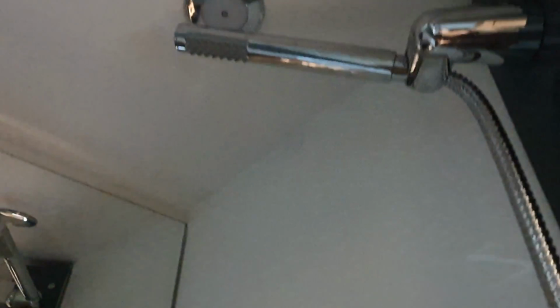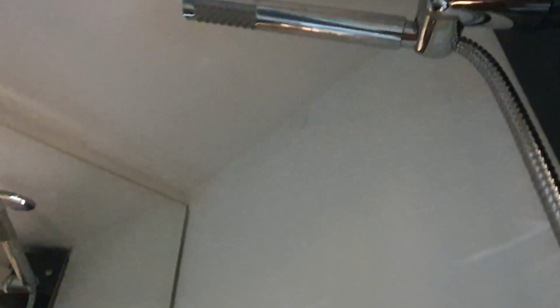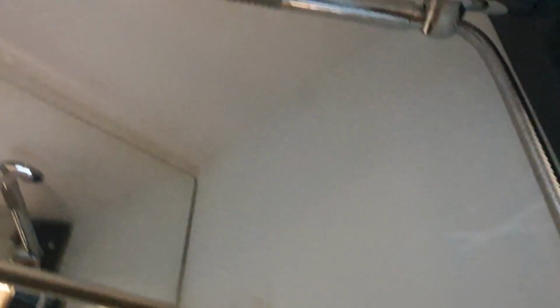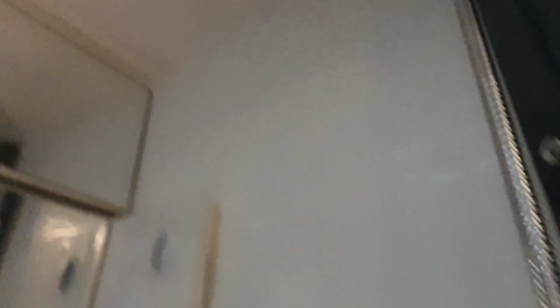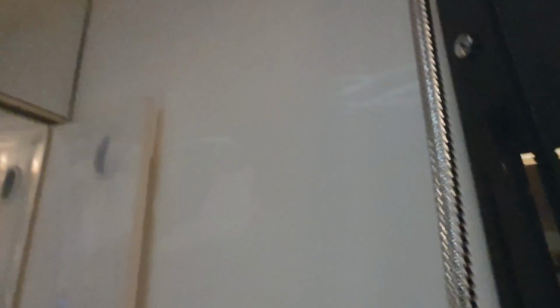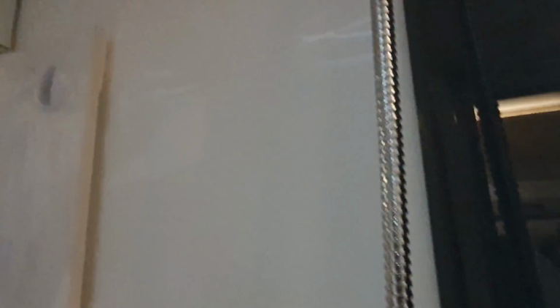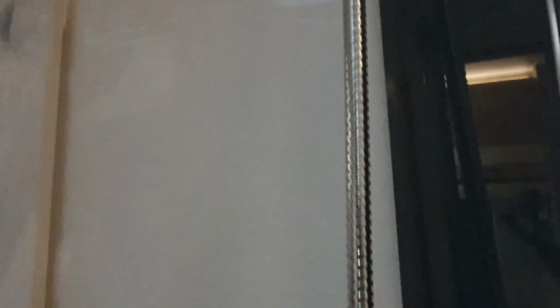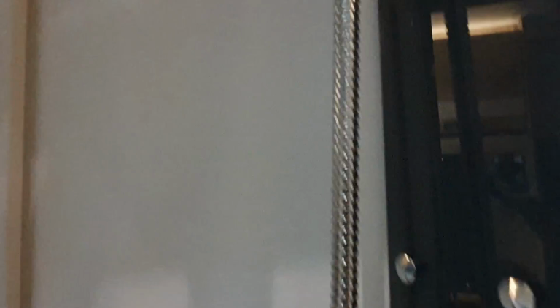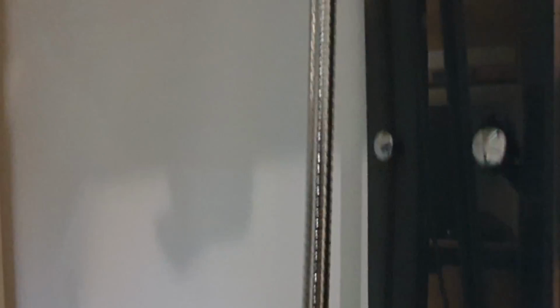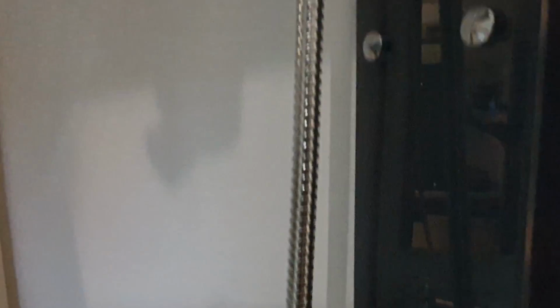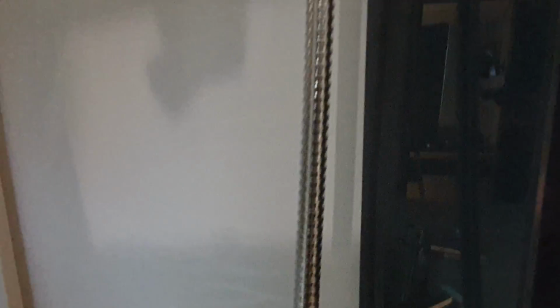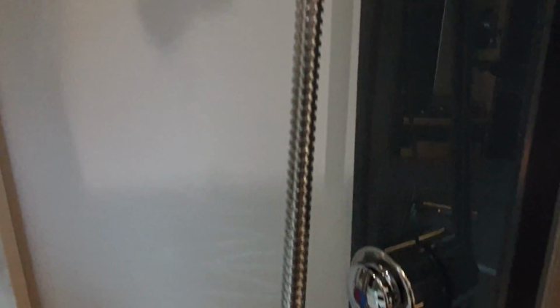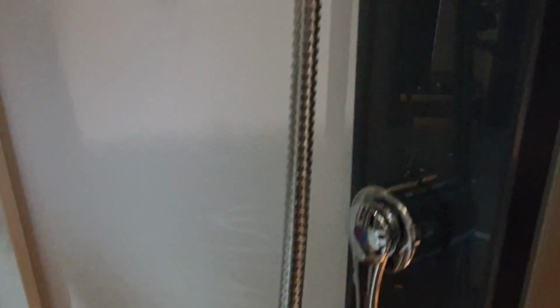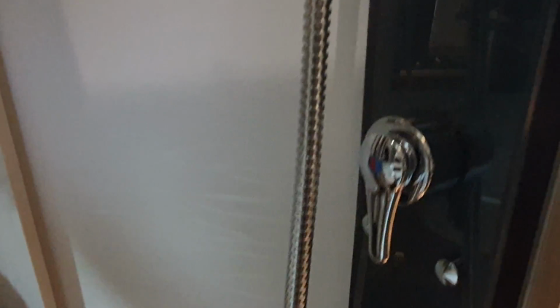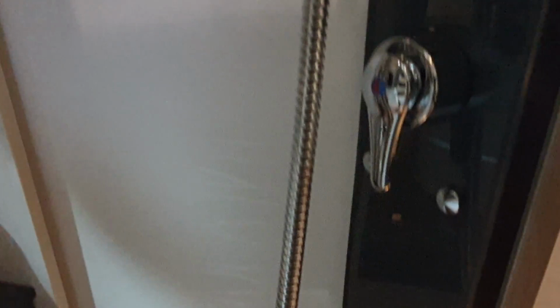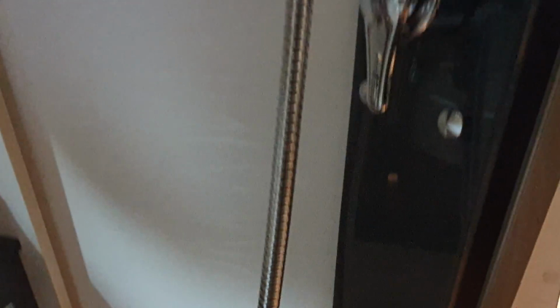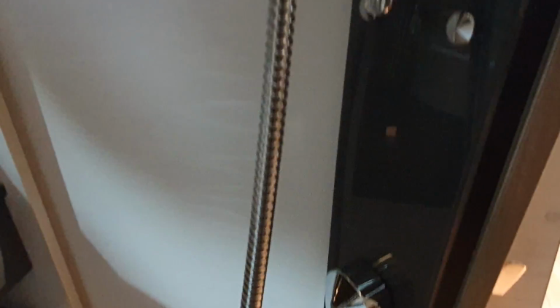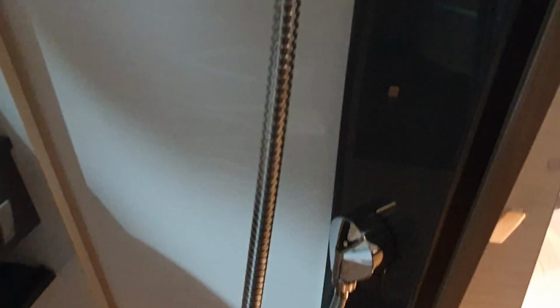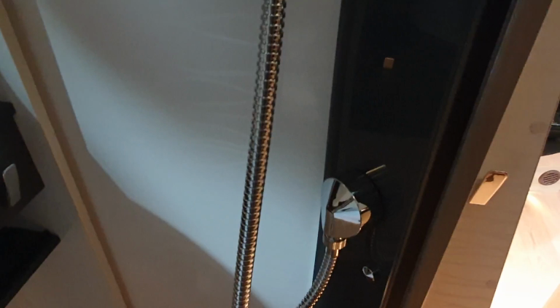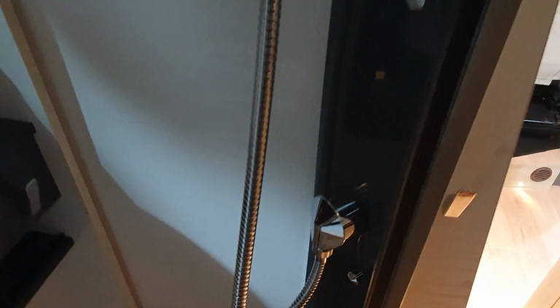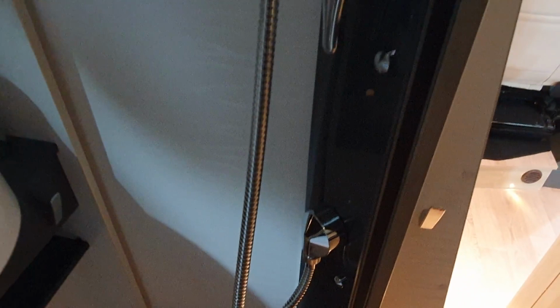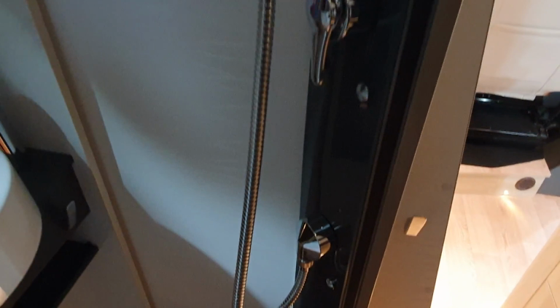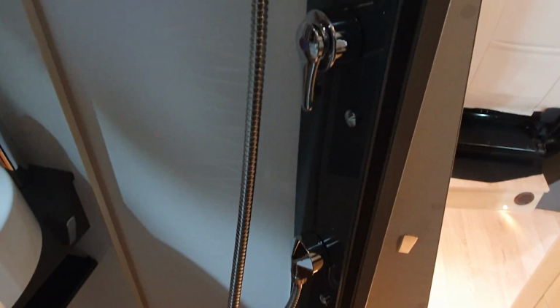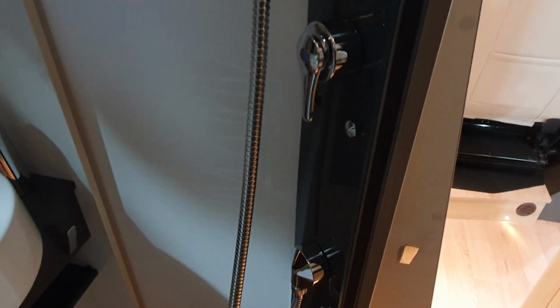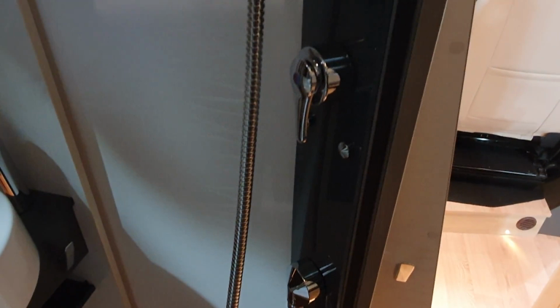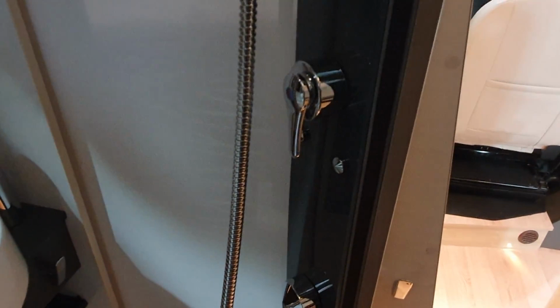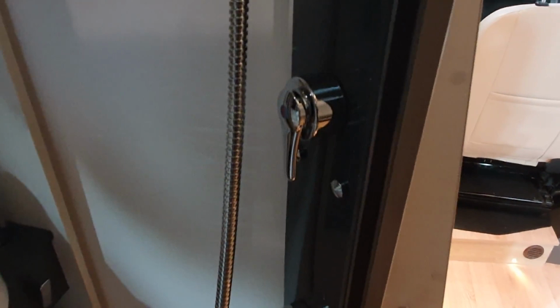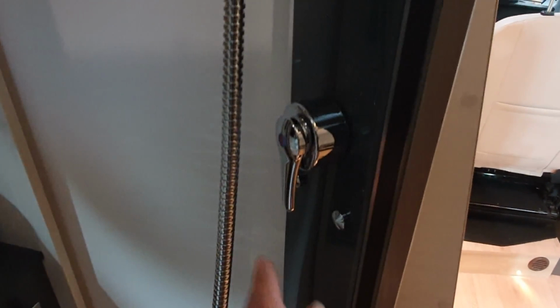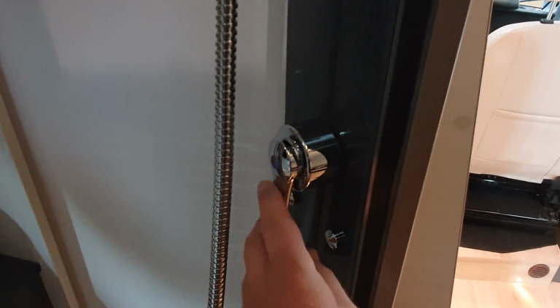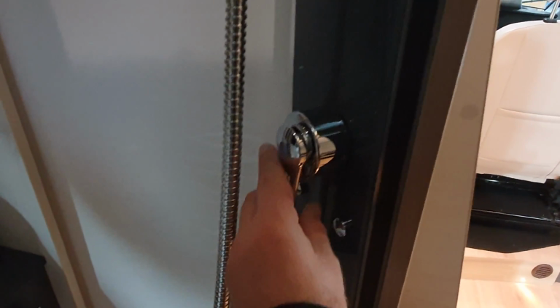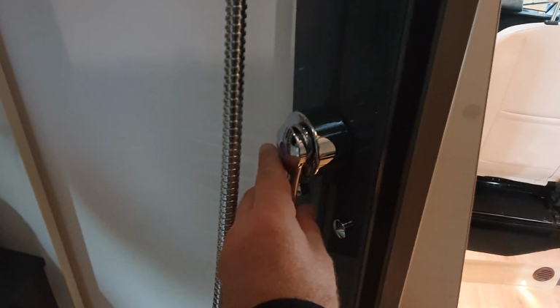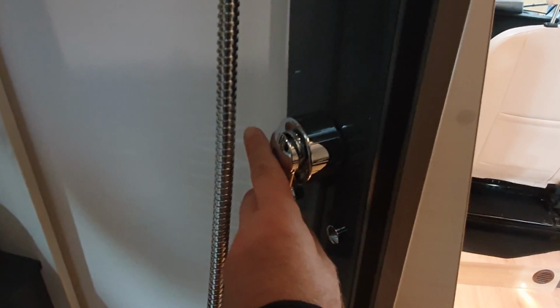Here we have the shower controls — the shower board, something like that. But that is a really unusual feature.